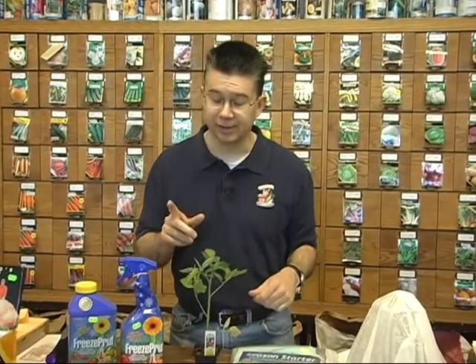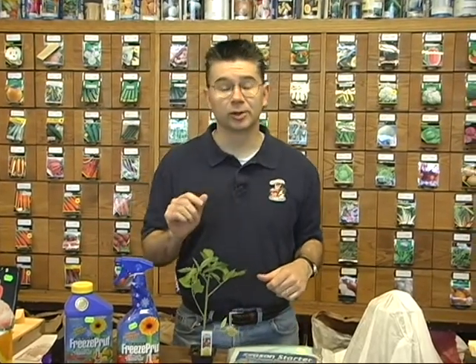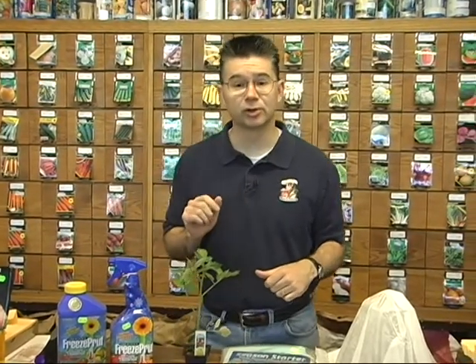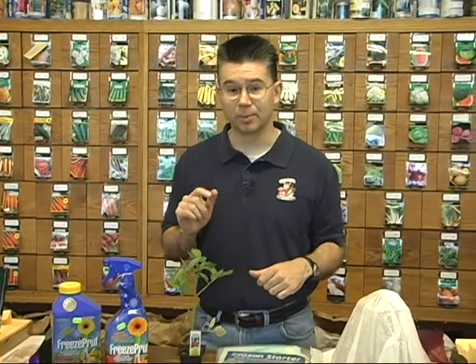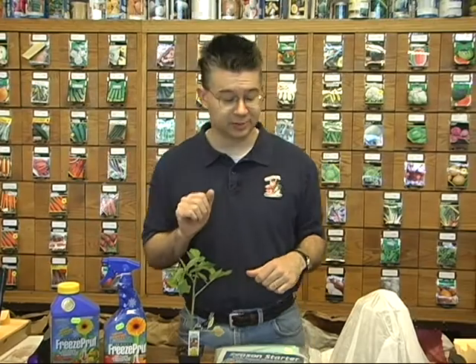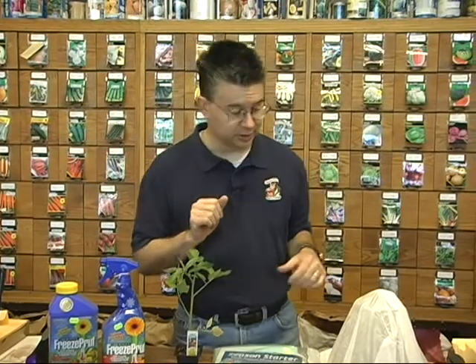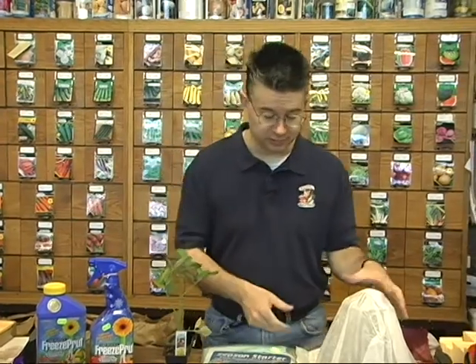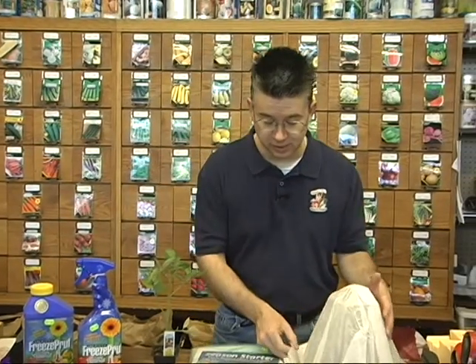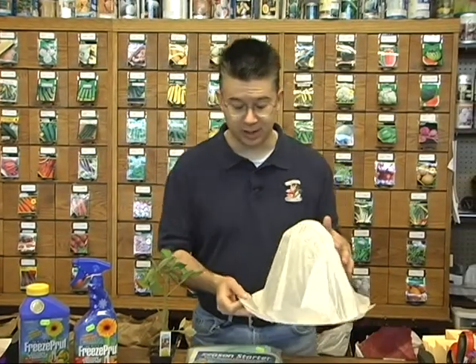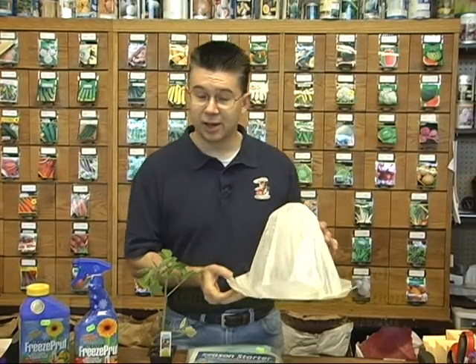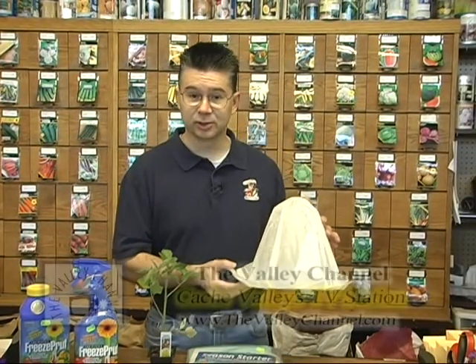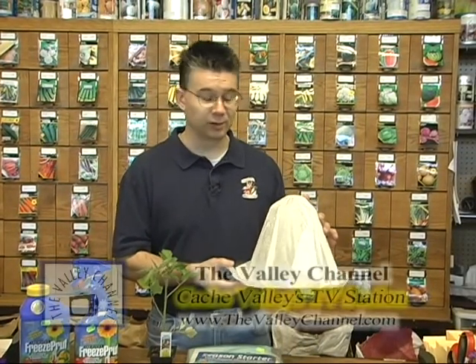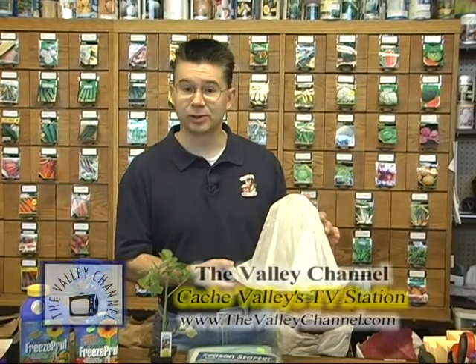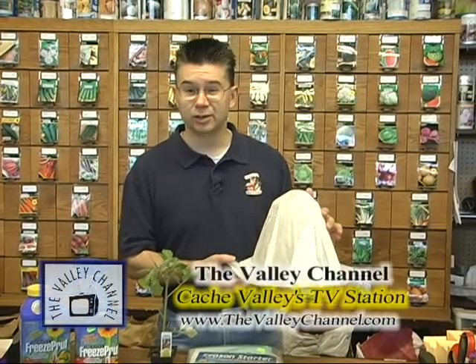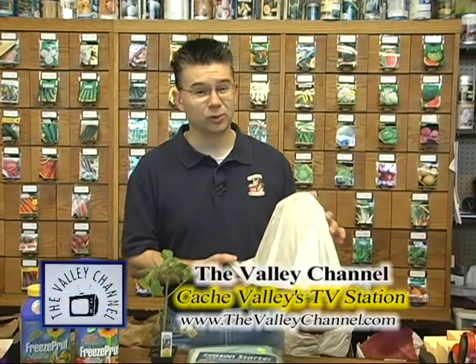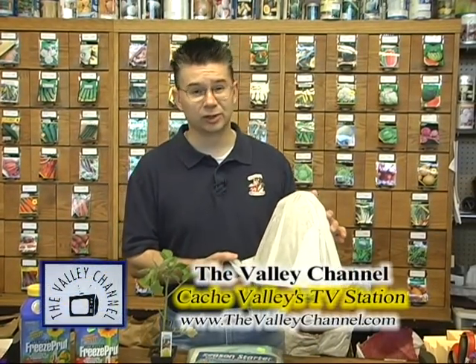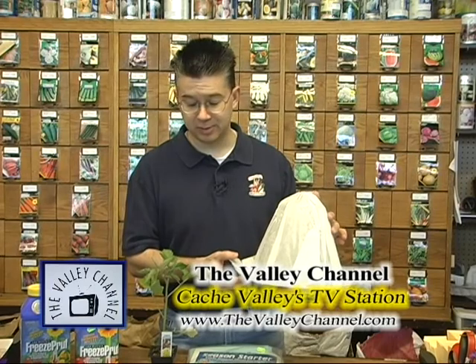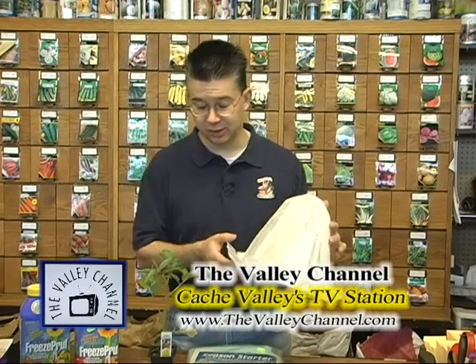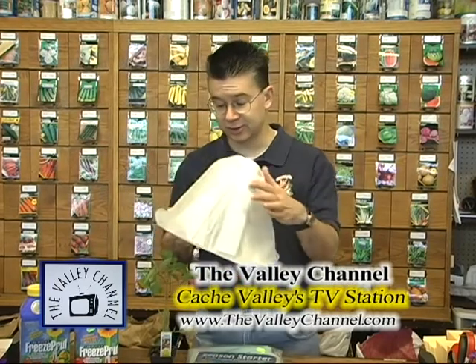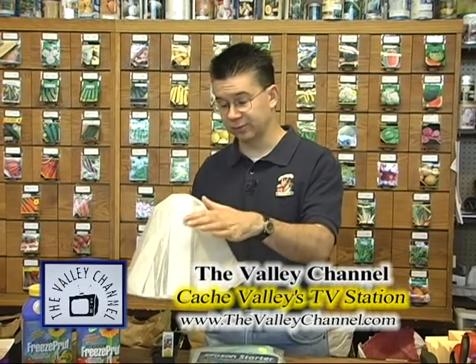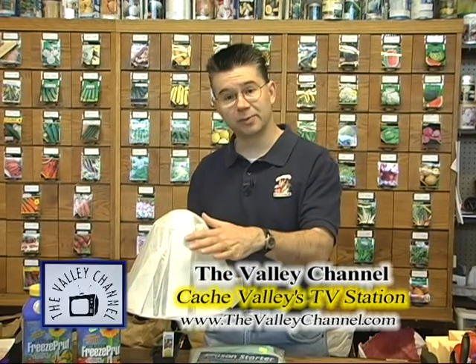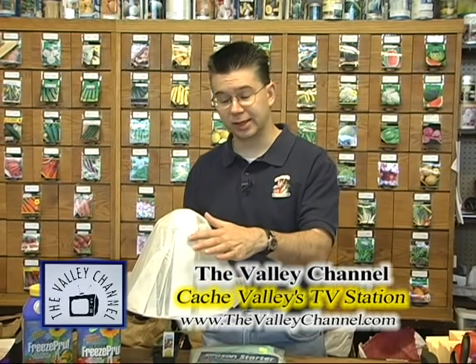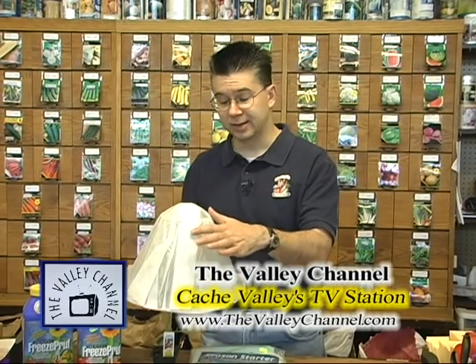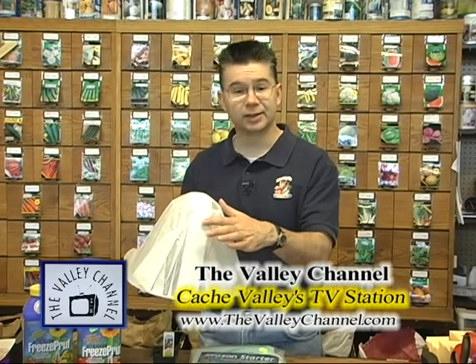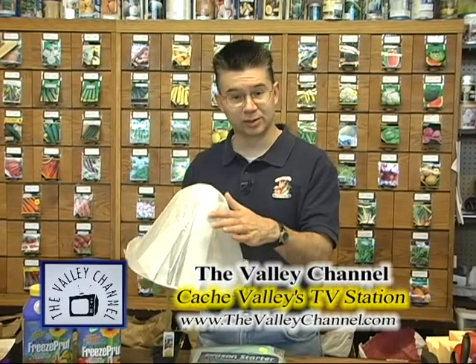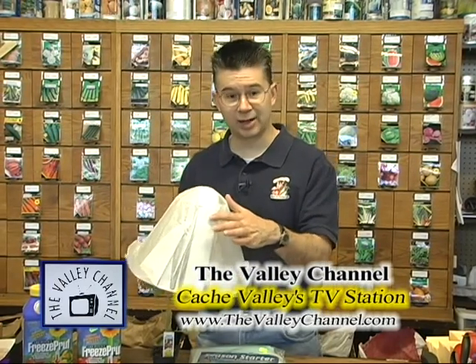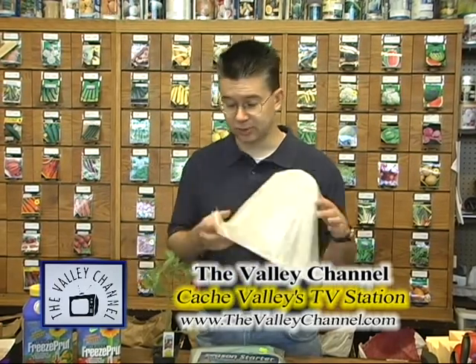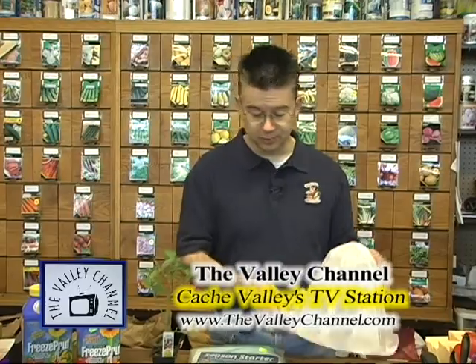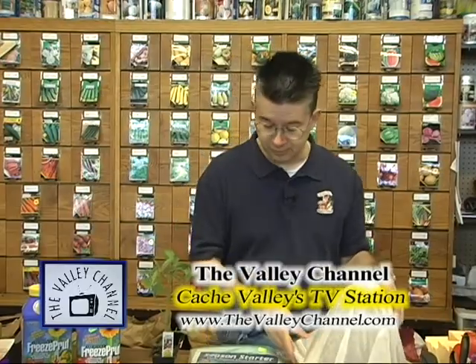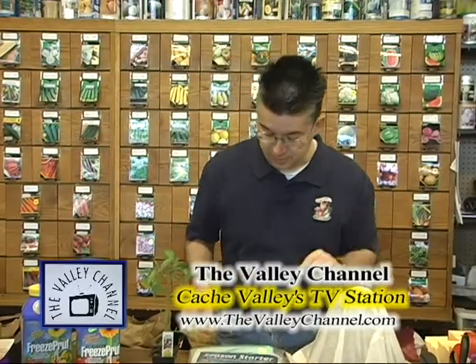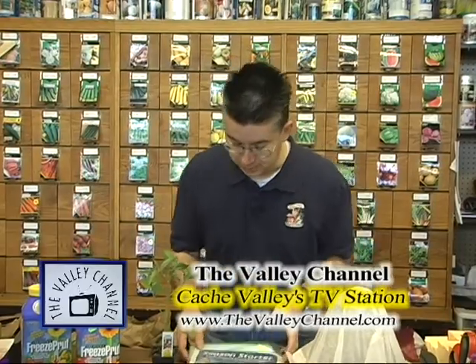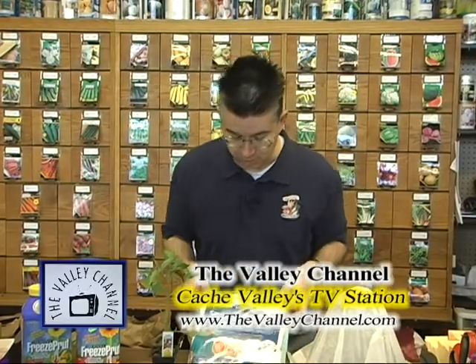There are some traditional methods to protect your plants as well. Hot caps are good for about two to three degrees of protection — just go right over the top of your plants and give a little added protection when you get those light frosts.